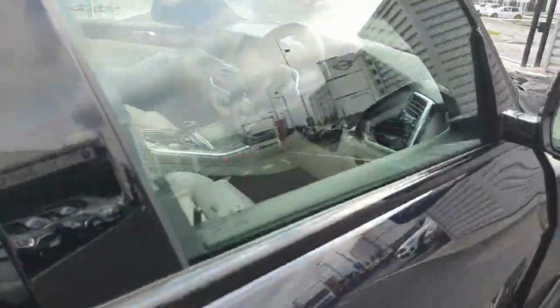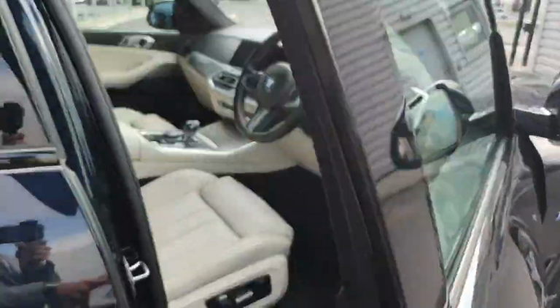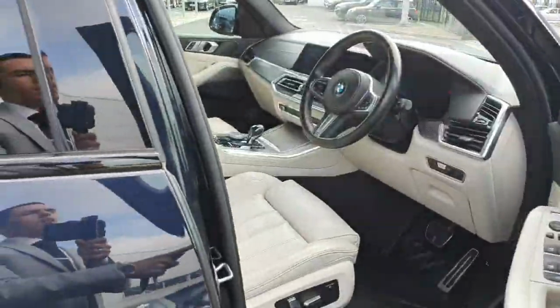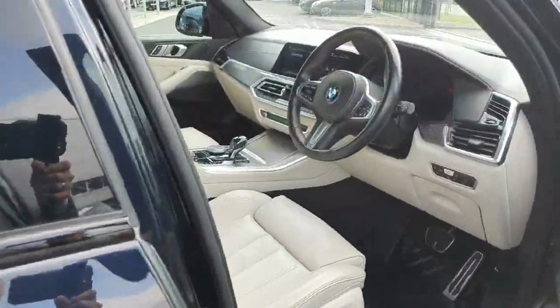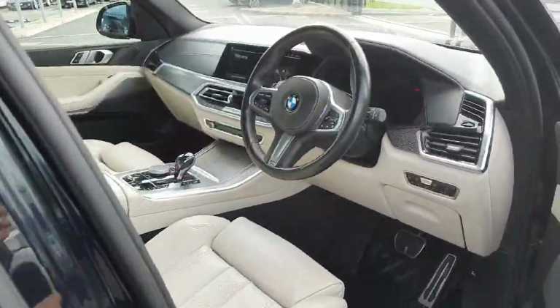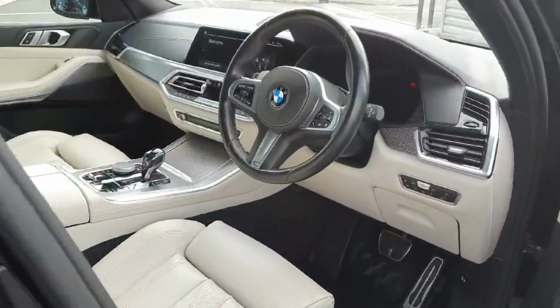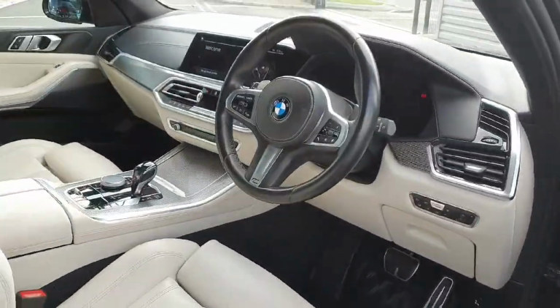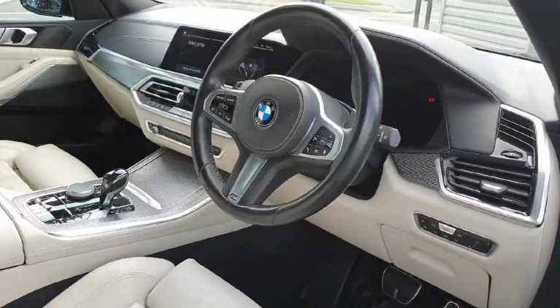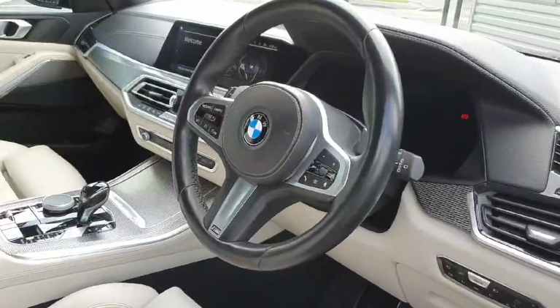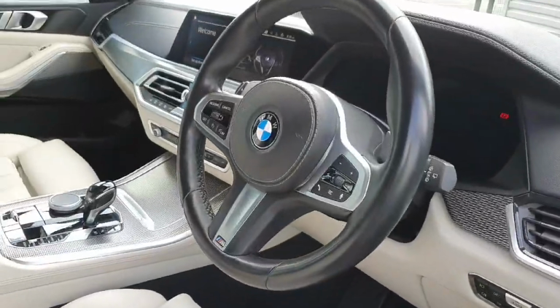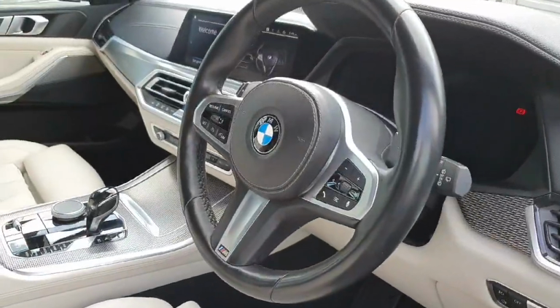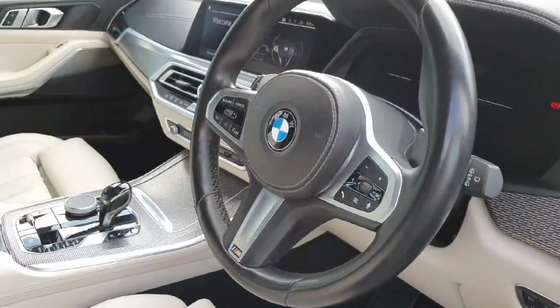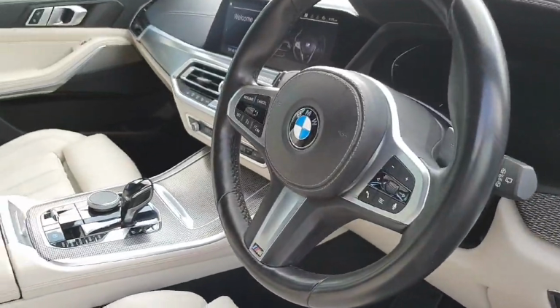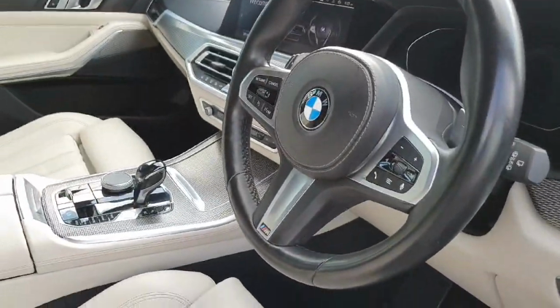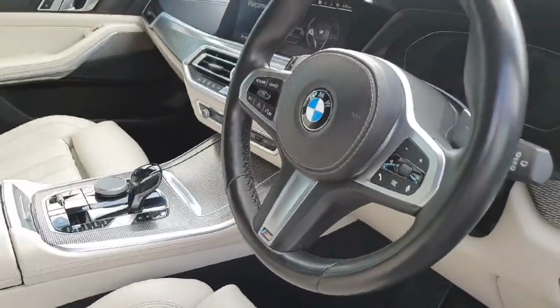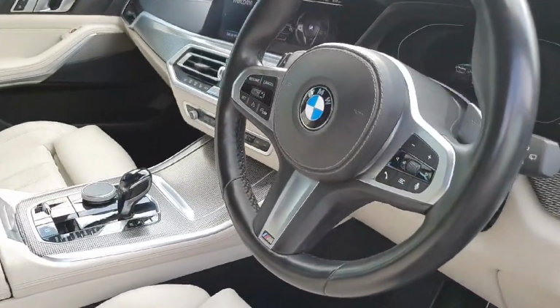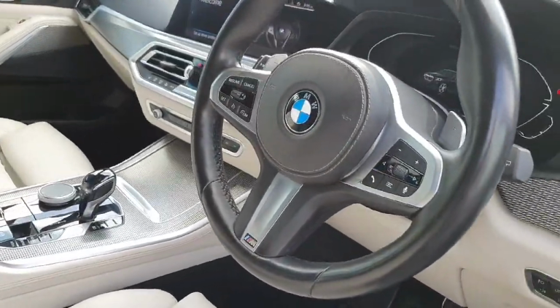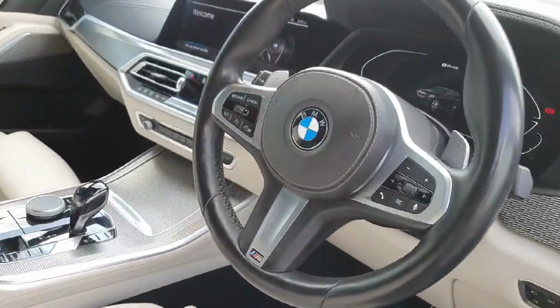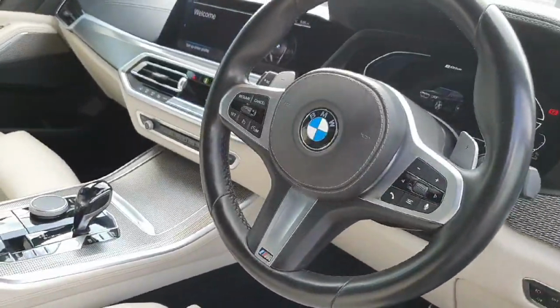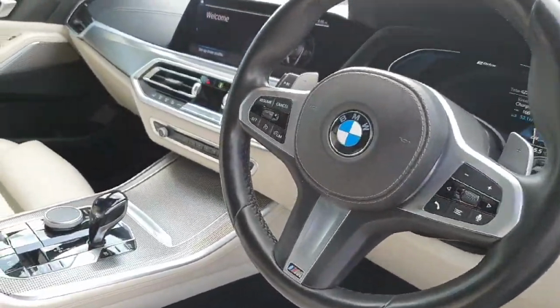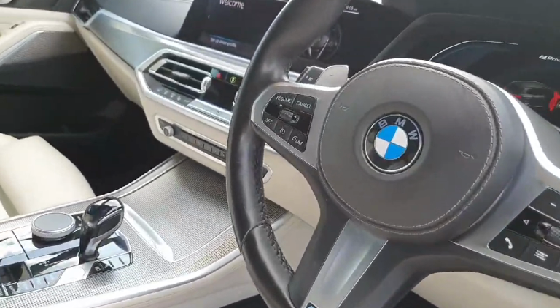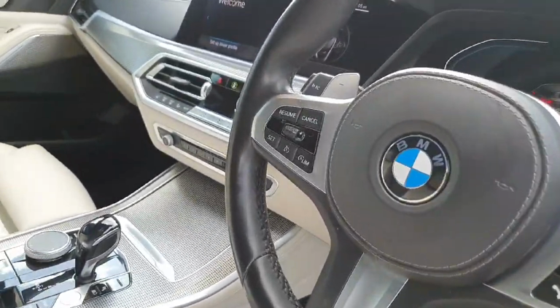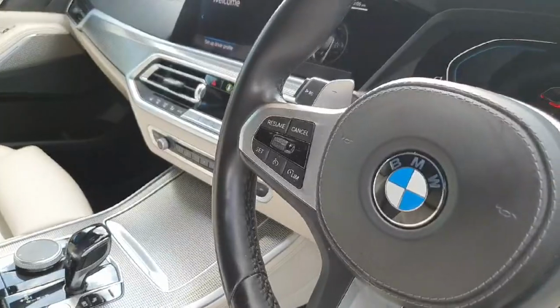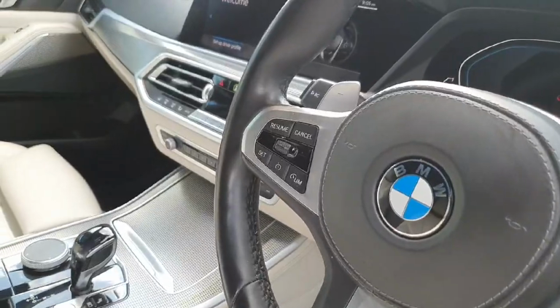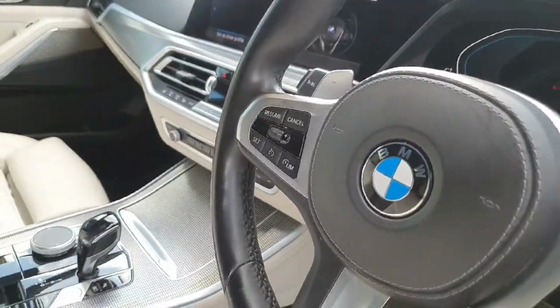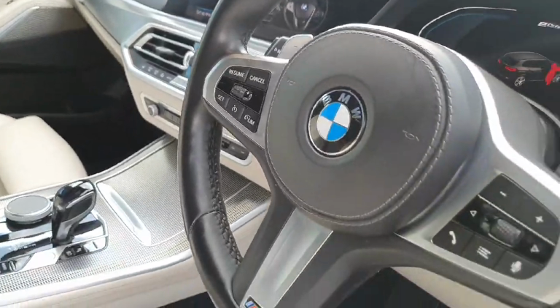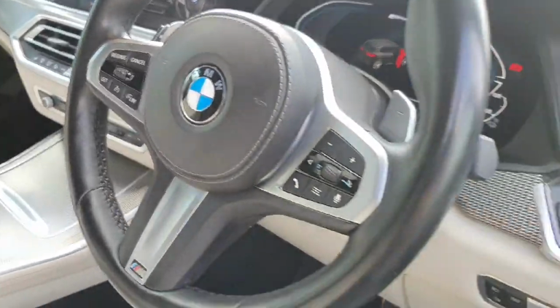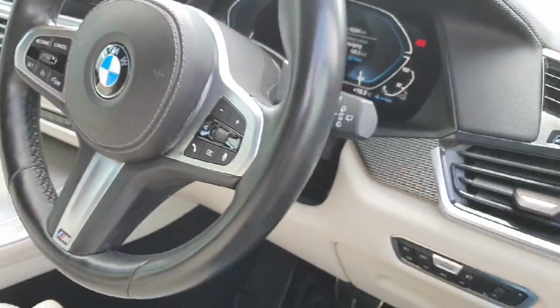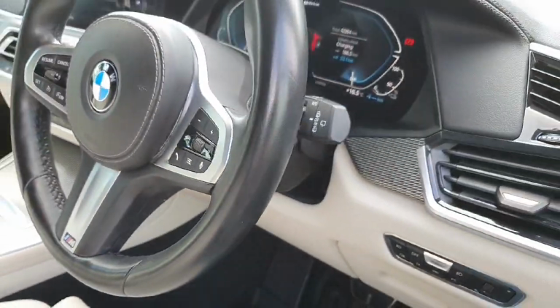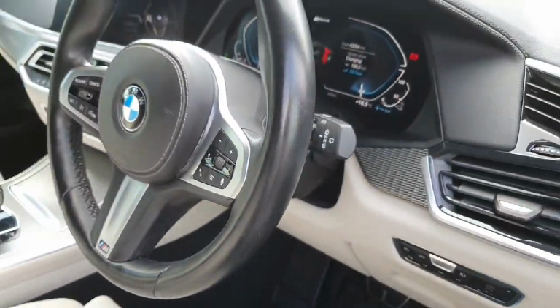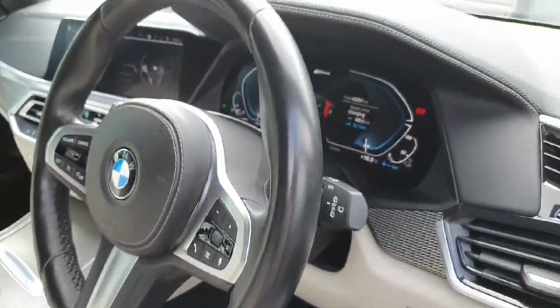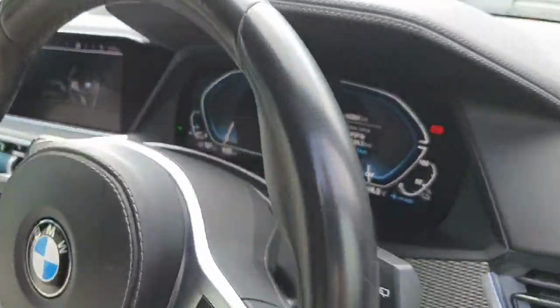Going into the front of the car we do have this stunning black leather multifunctional M-Sport steering wheel with the cruise control settings on the left and the media controls on the right.